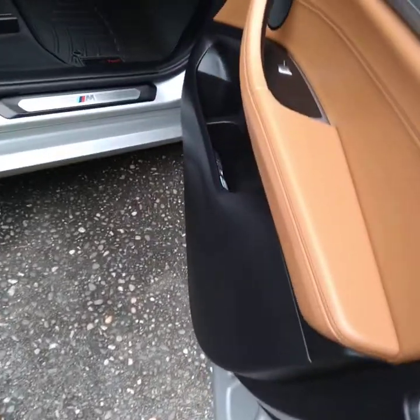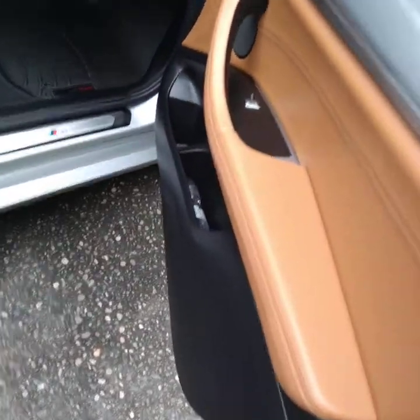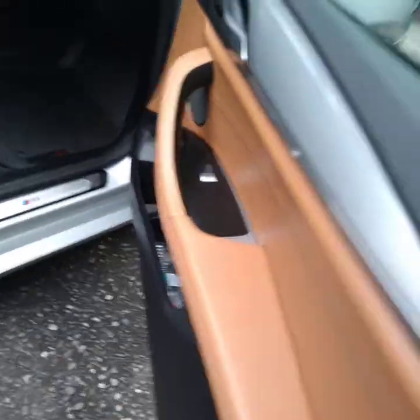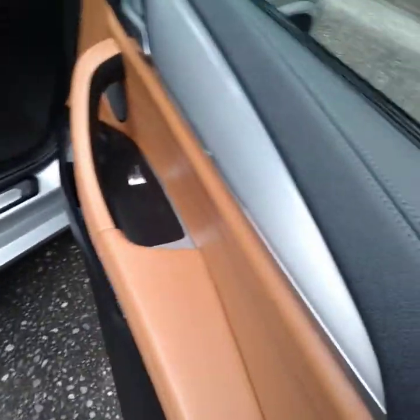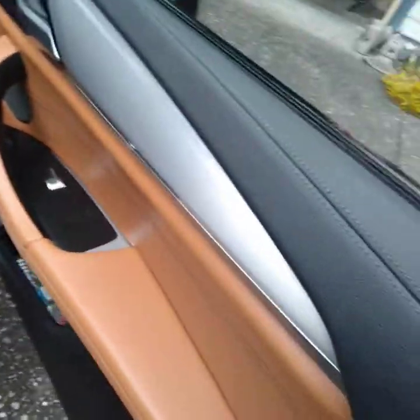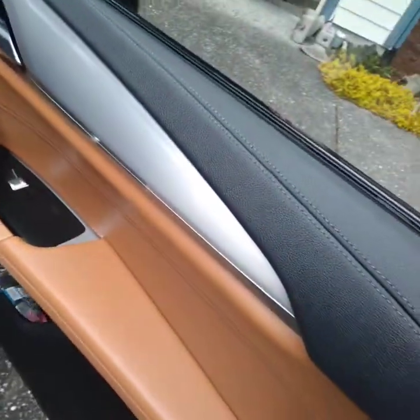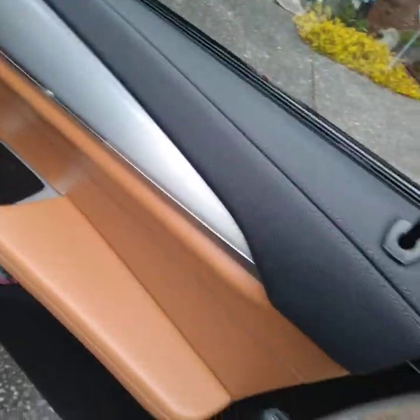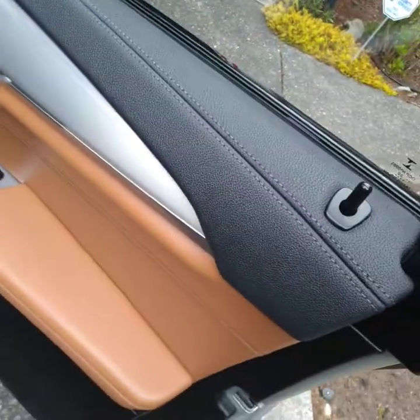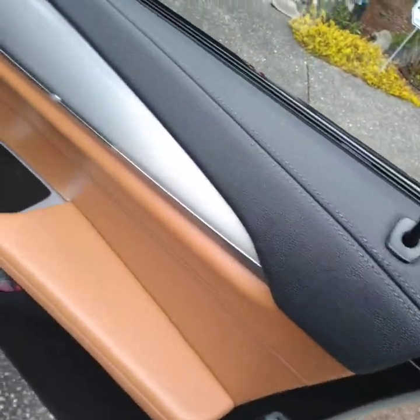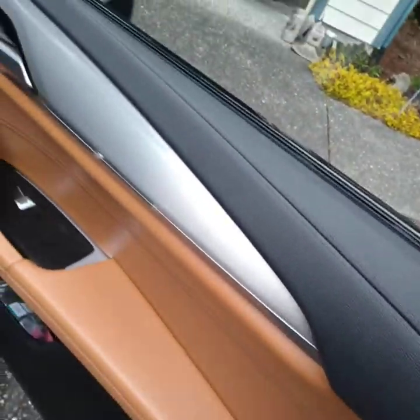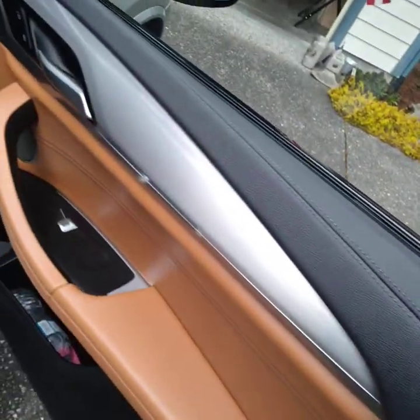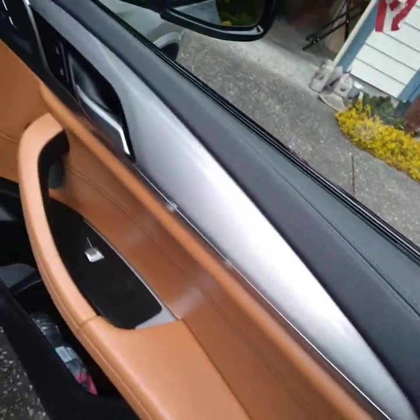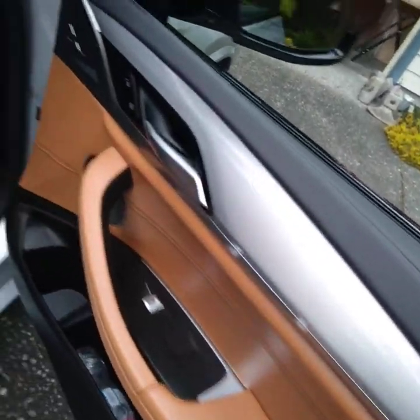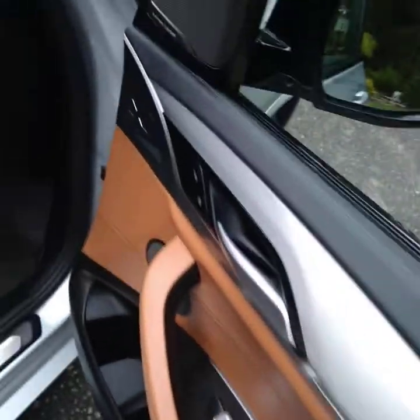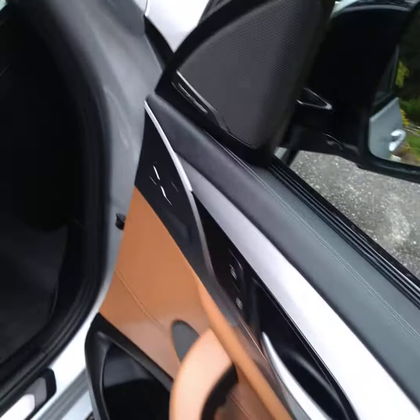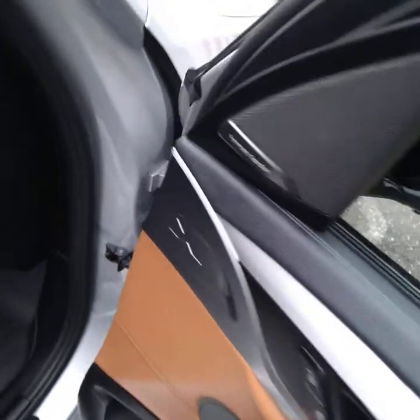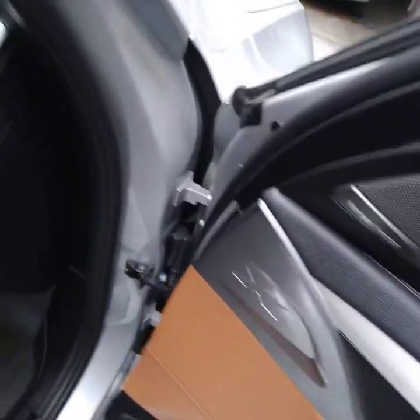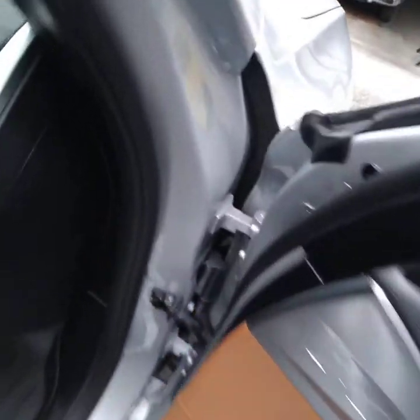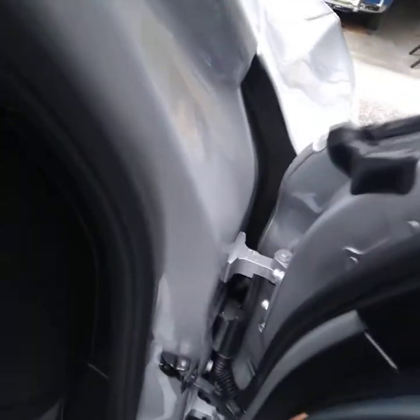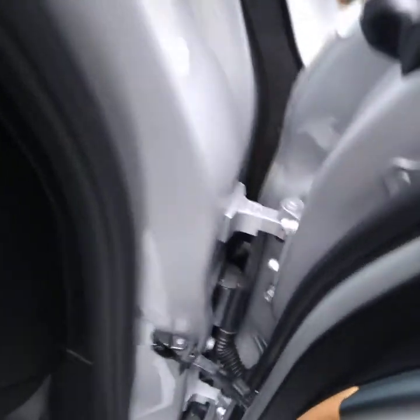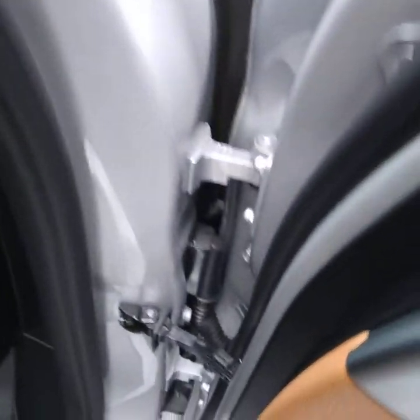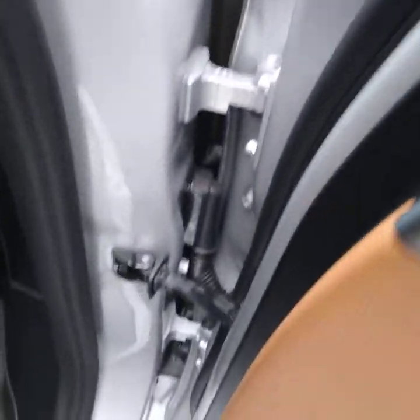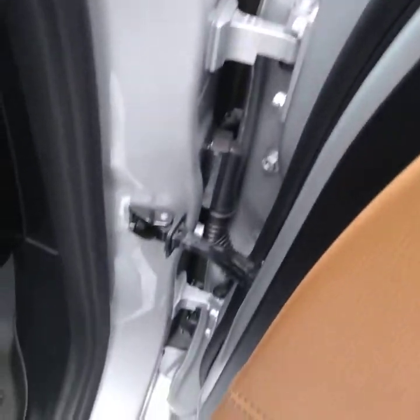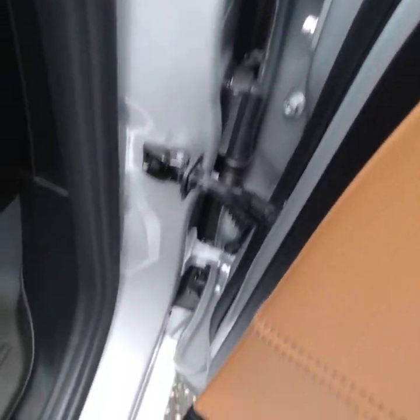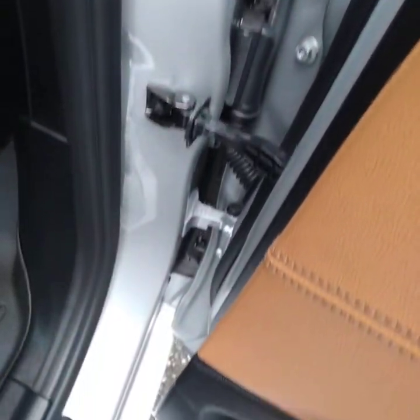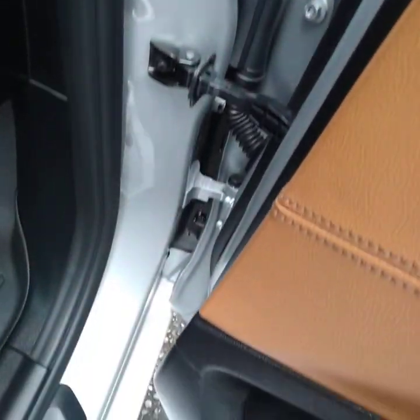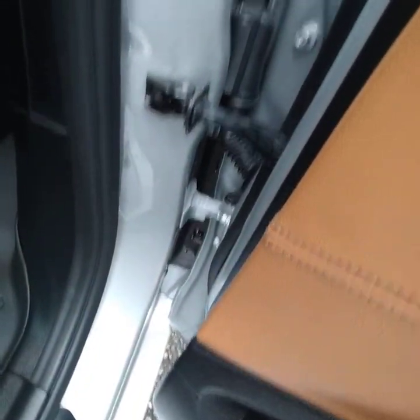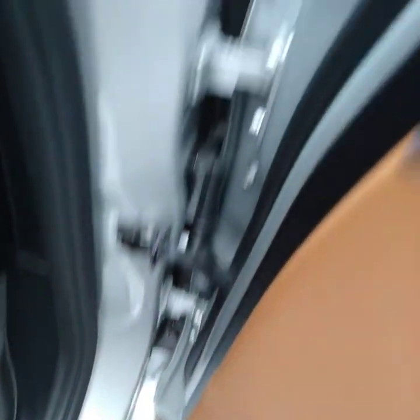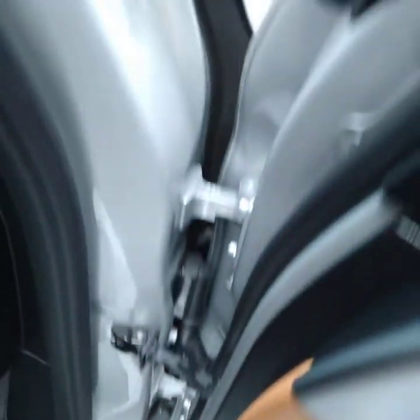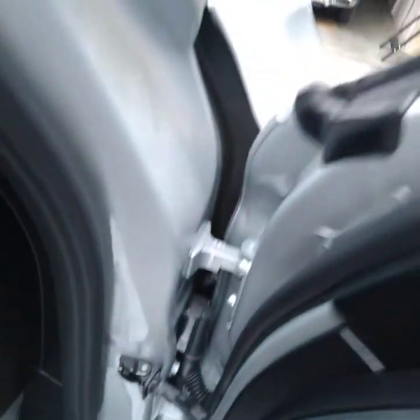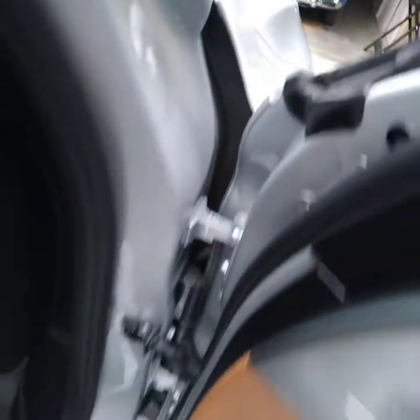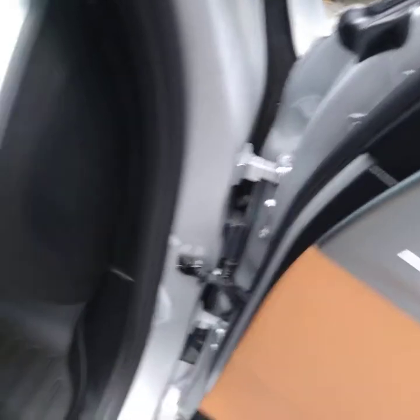A full detail is a mini detail package and a polish and wax detail package together. If you look in the description area you can see the prices down there — just hit the link that says 'how much does it cost.'